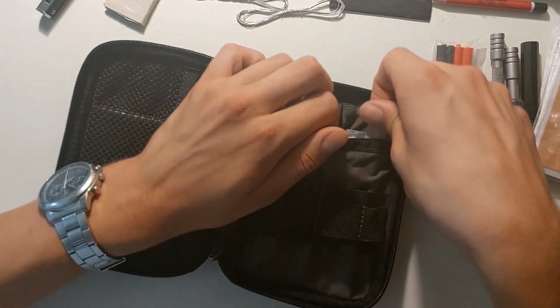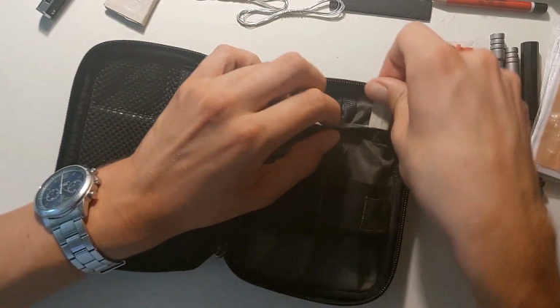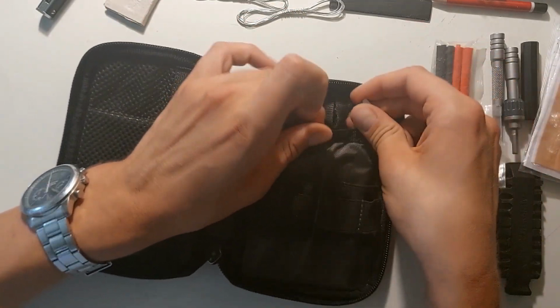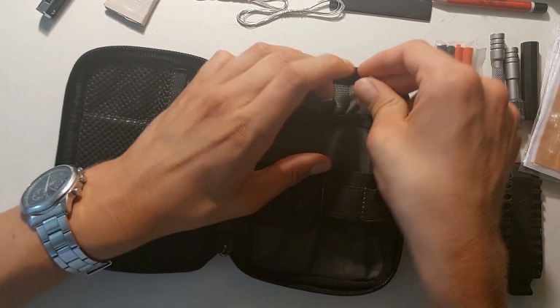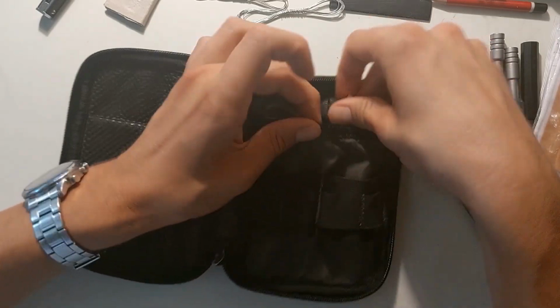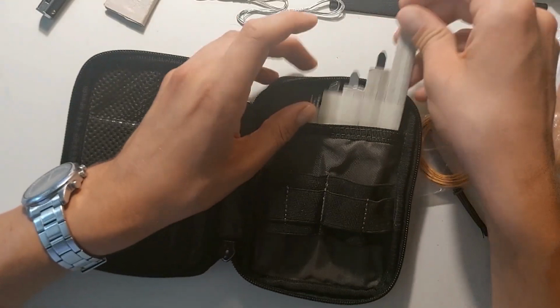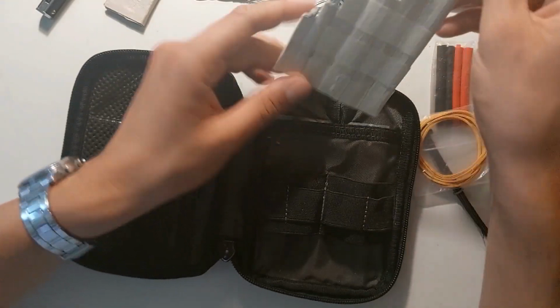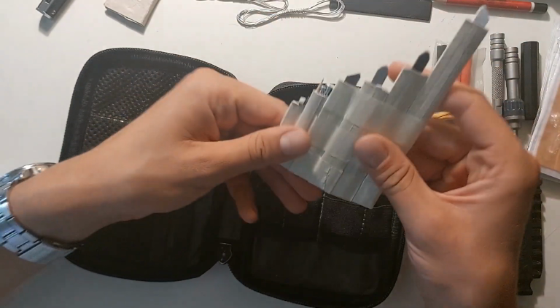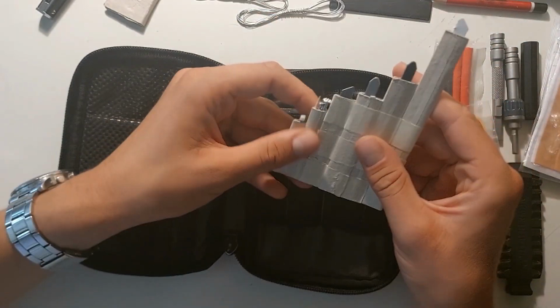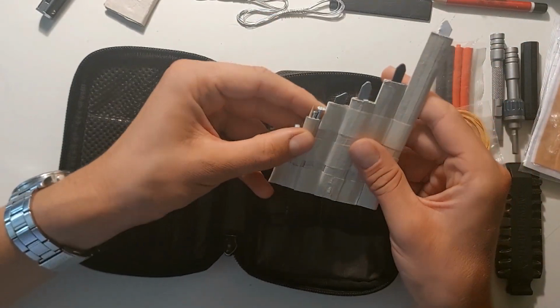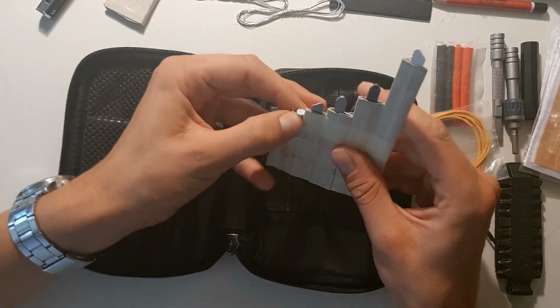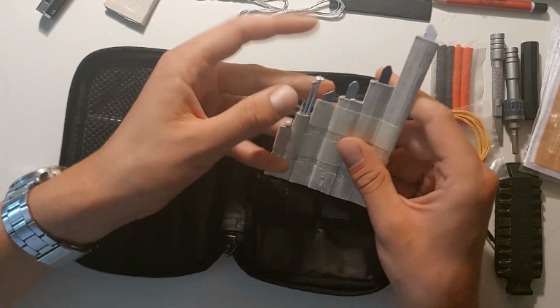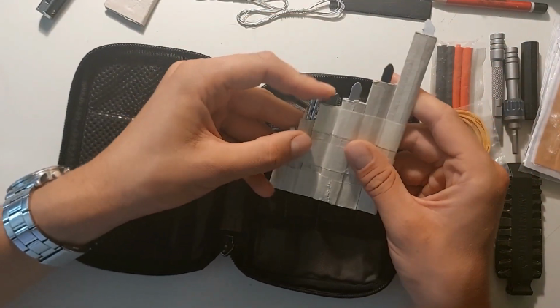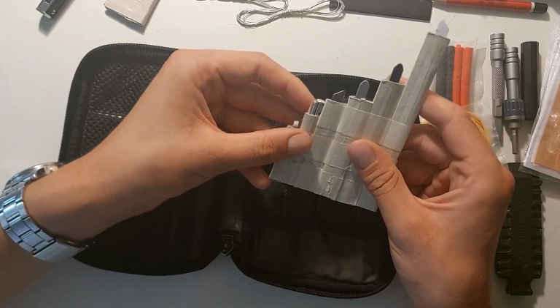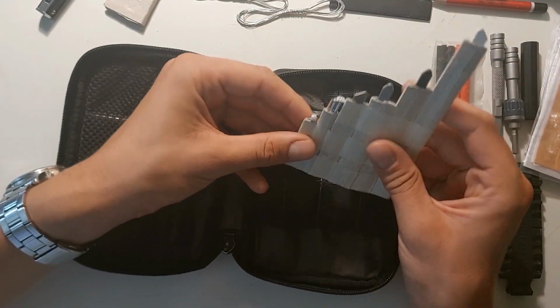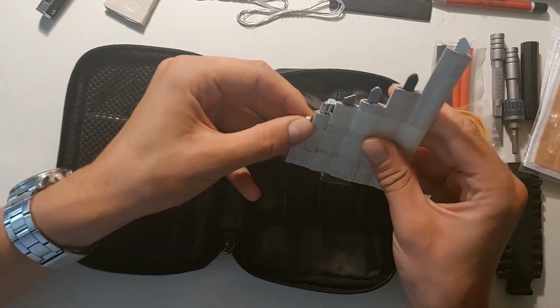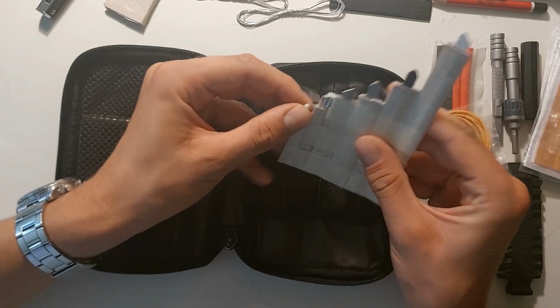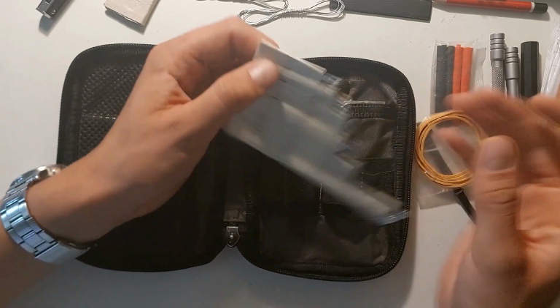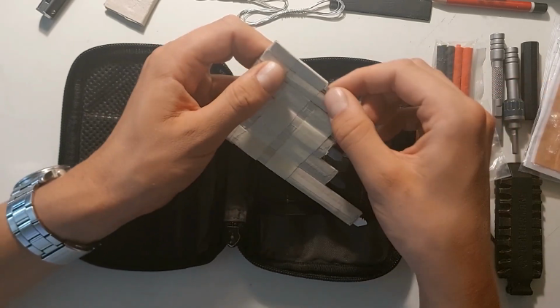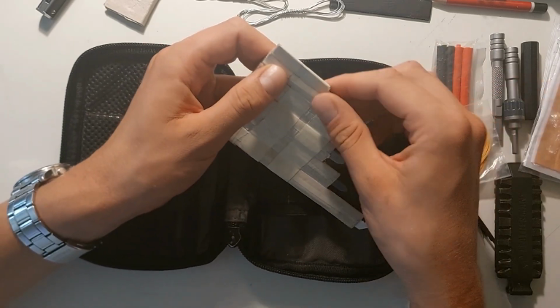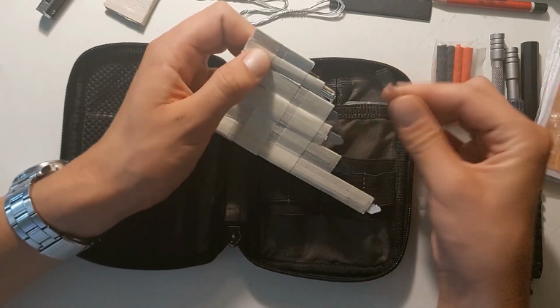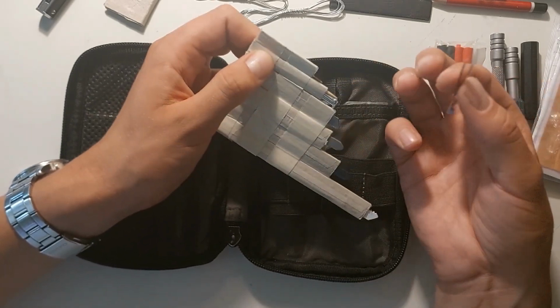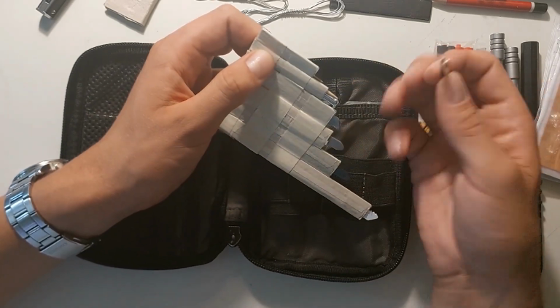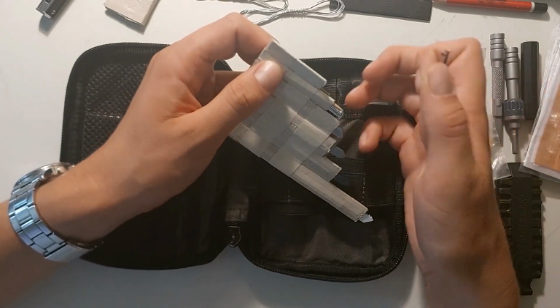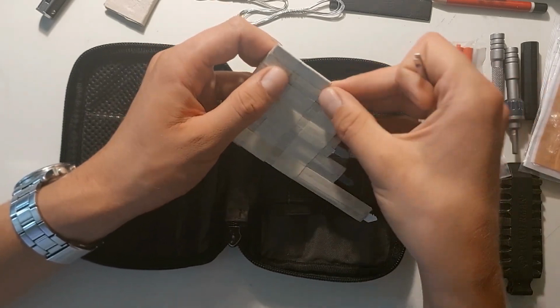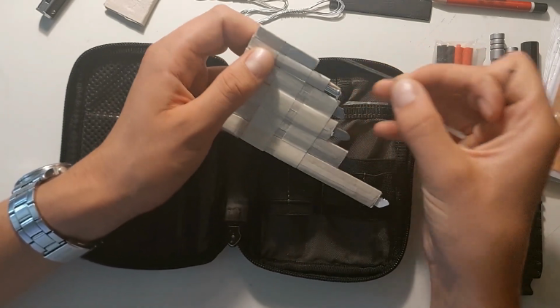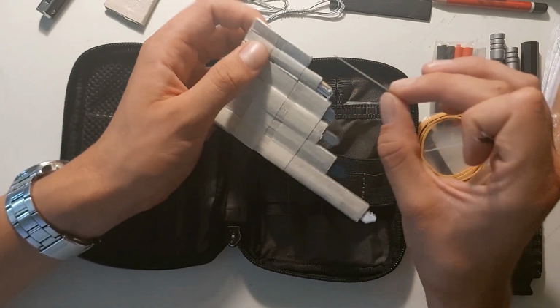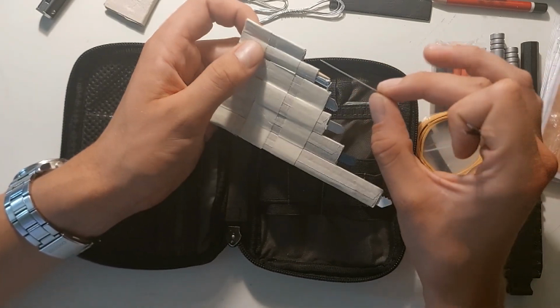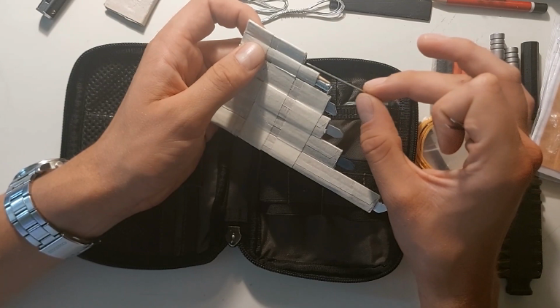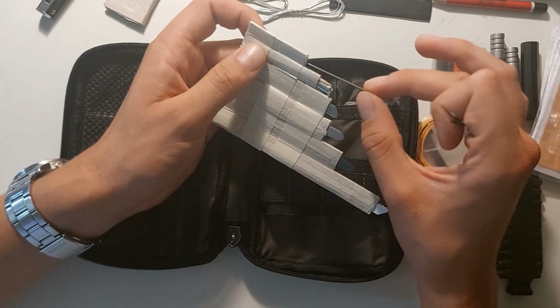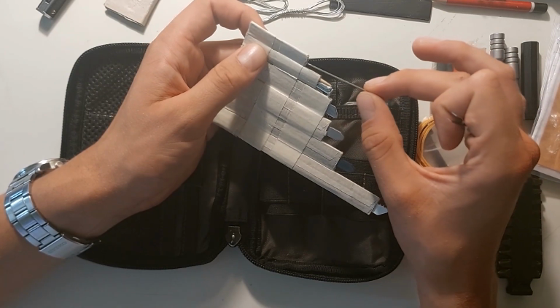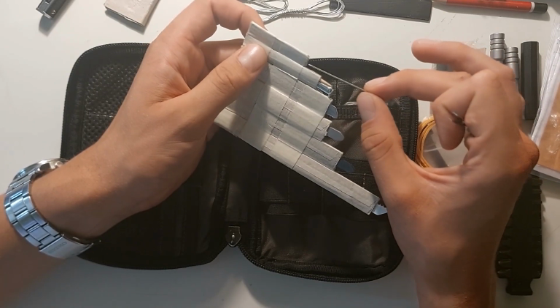And at the back I still have the saw blade holder, two nails, a toothpick. And I did add the Victorinox tweezers and a sewing needle.